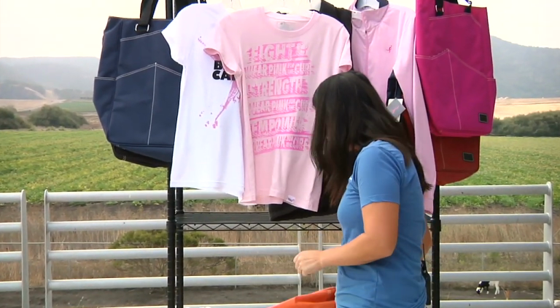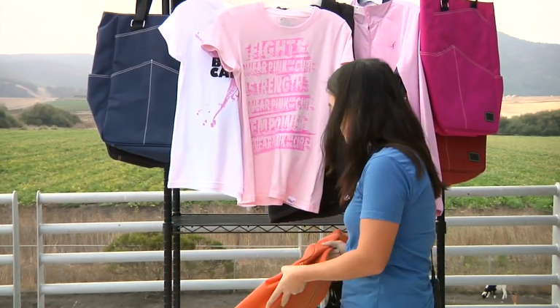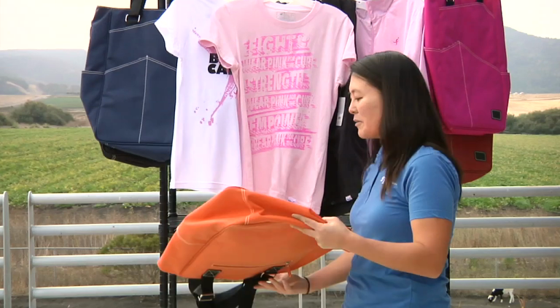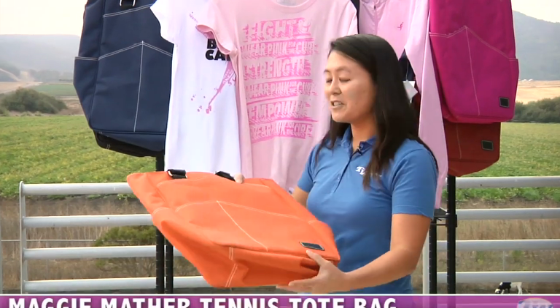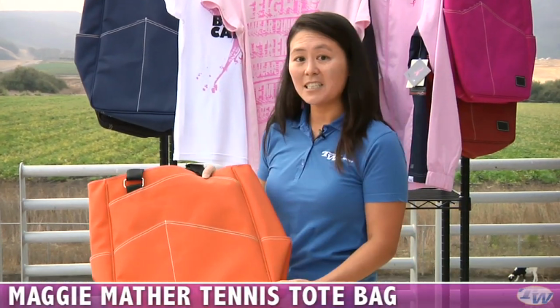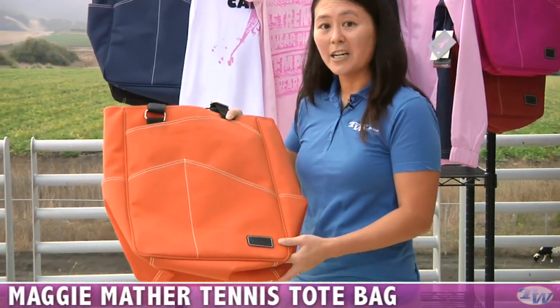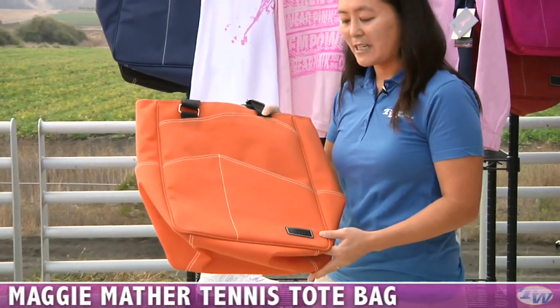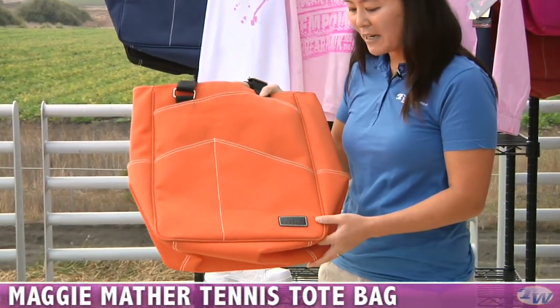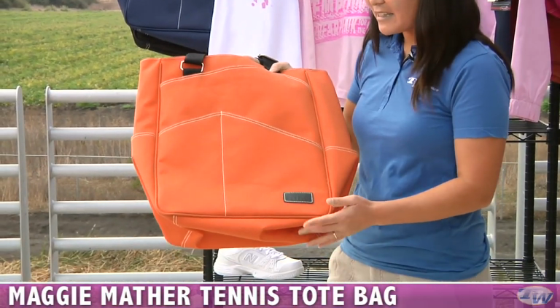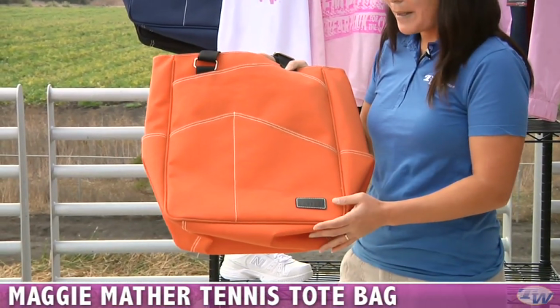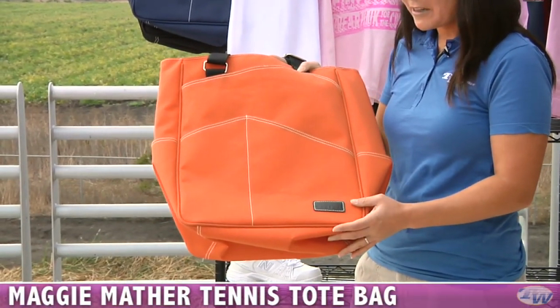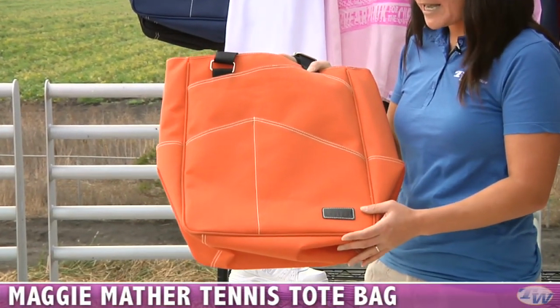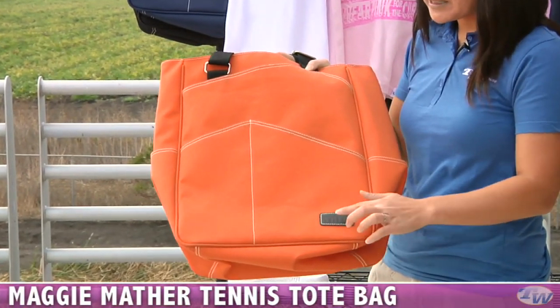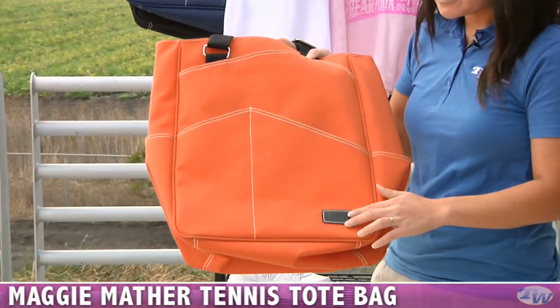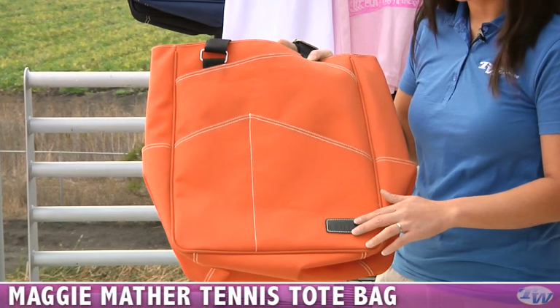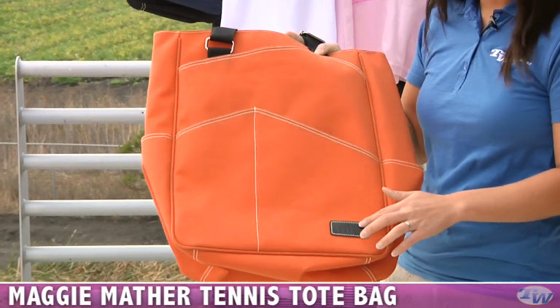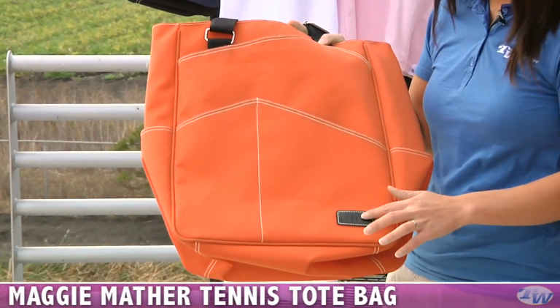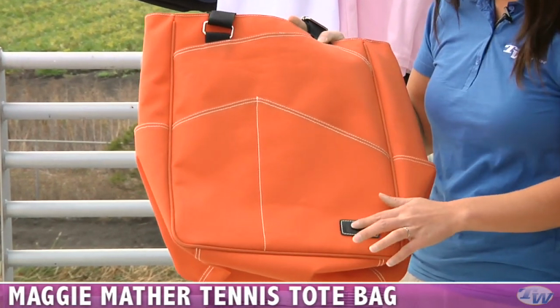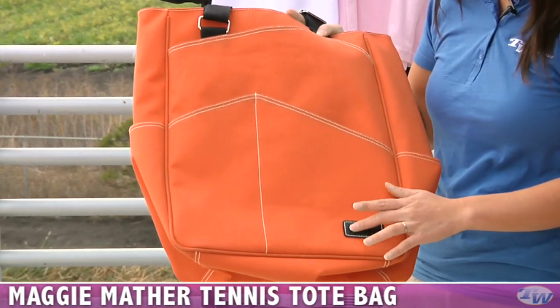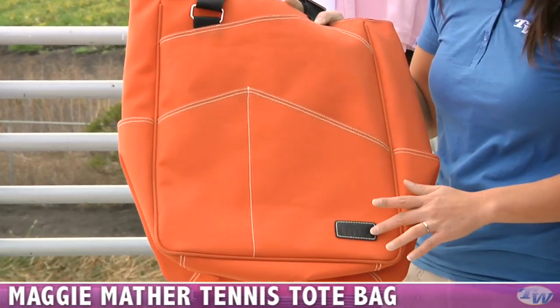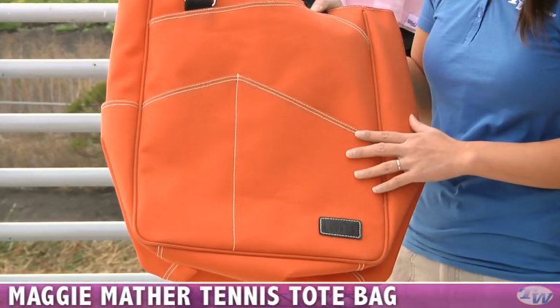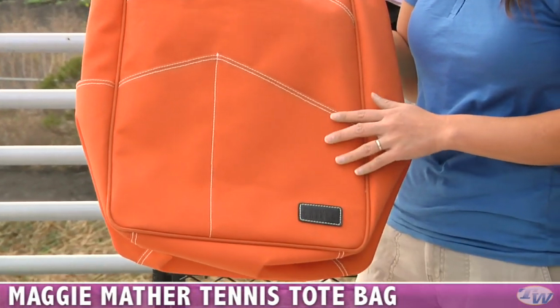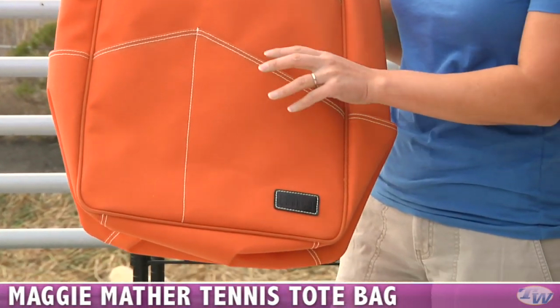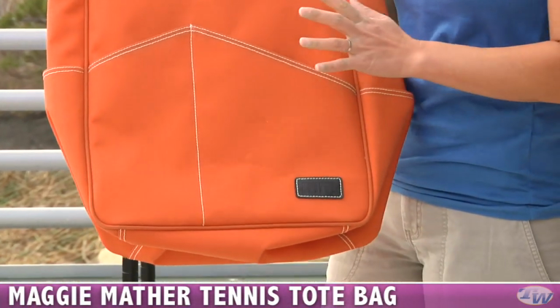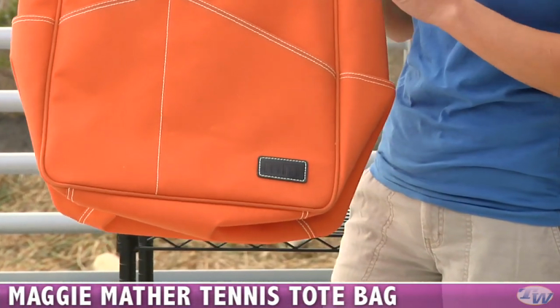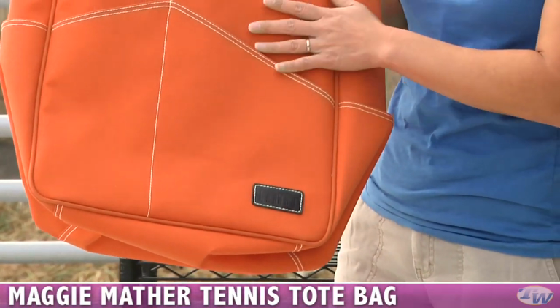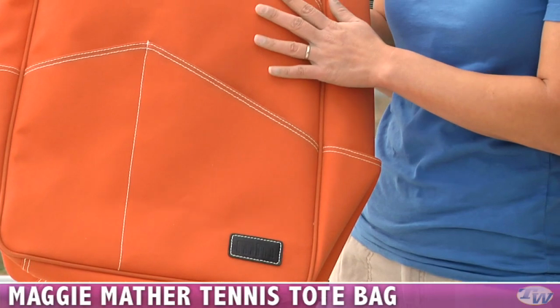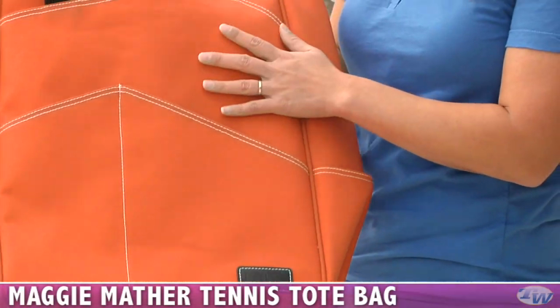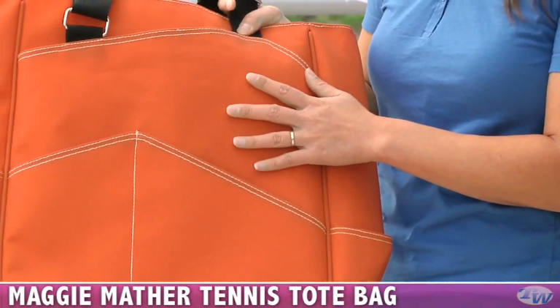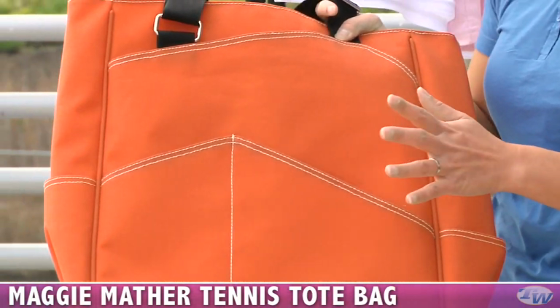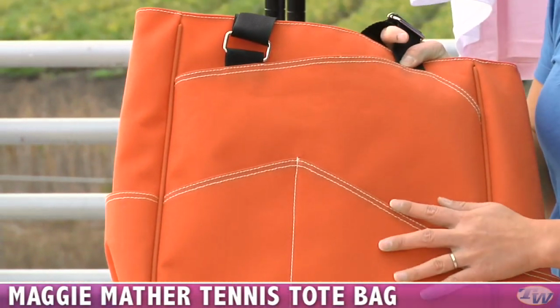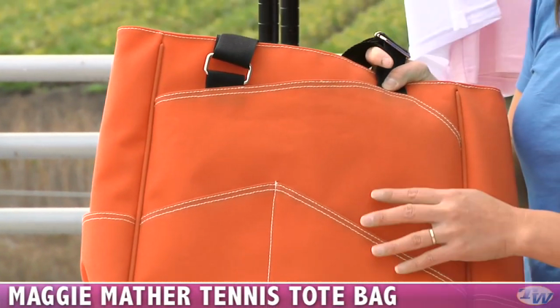First up, we have a new tennis tote here at Tennis Warehouse. This is the Maggie Mather's bag. You can see here it's a great leather logo. It's got an embossed MM there for Maggie Mather. This is a canvas material, it's also water repellent, nice and durable.